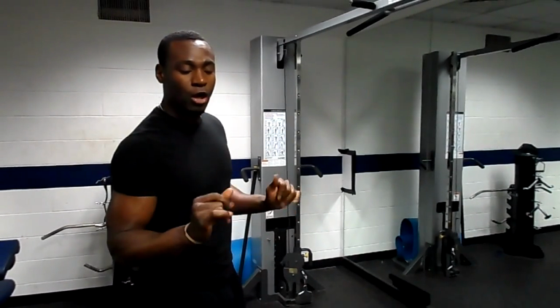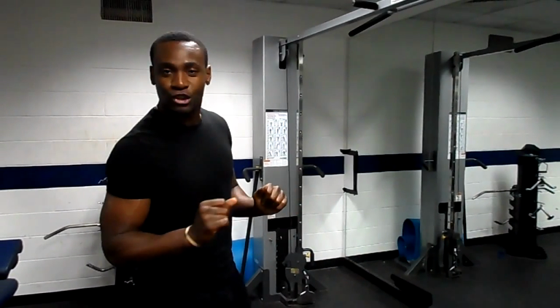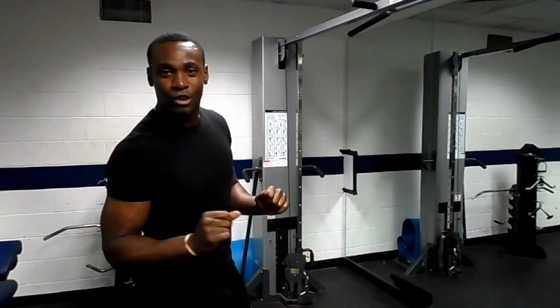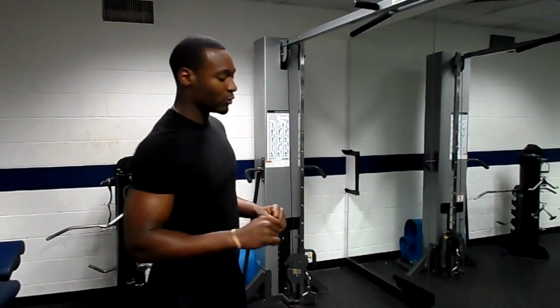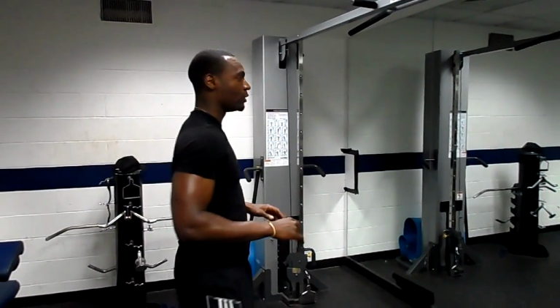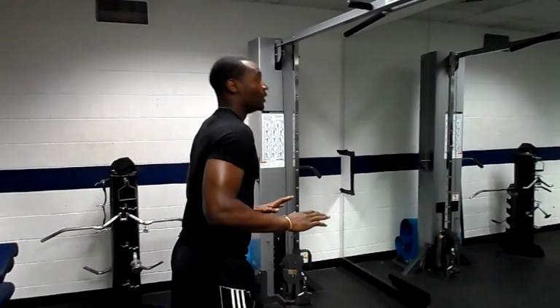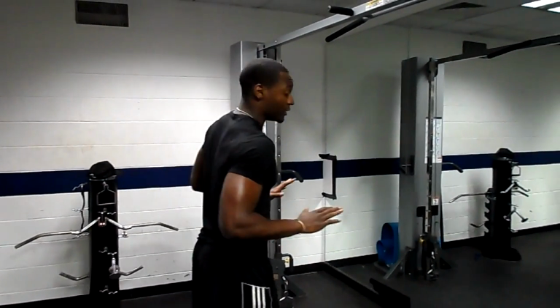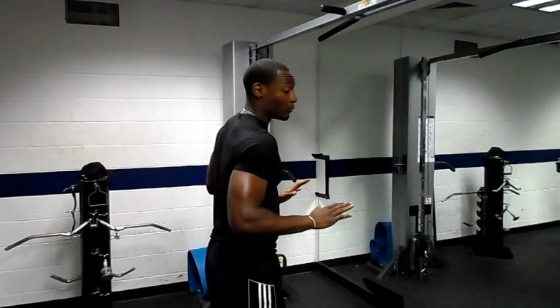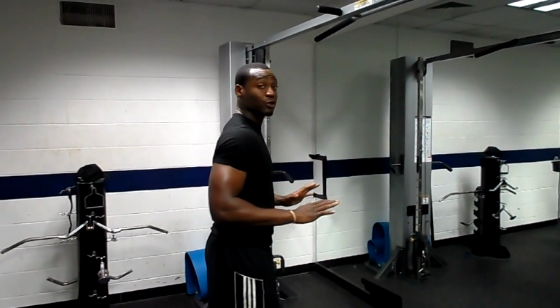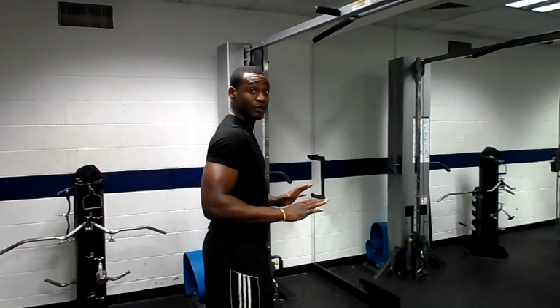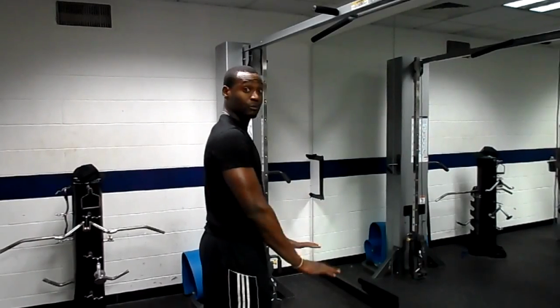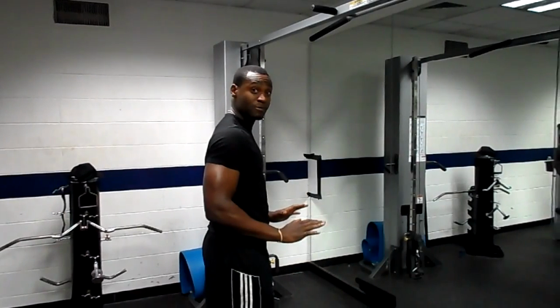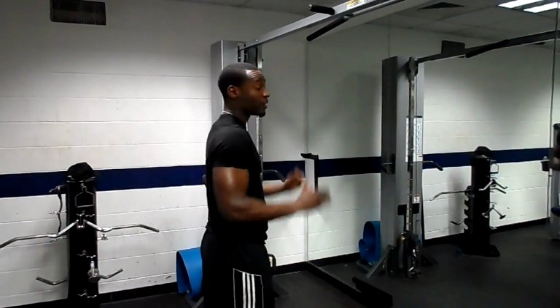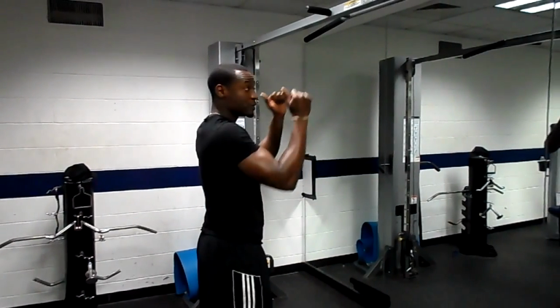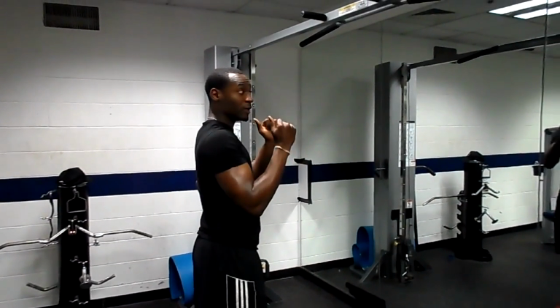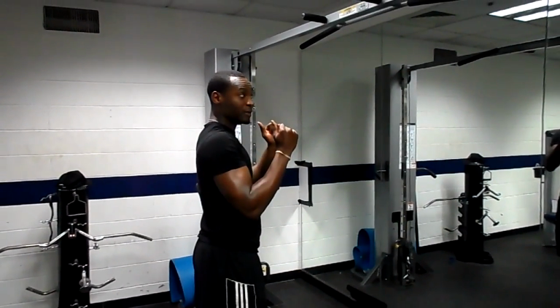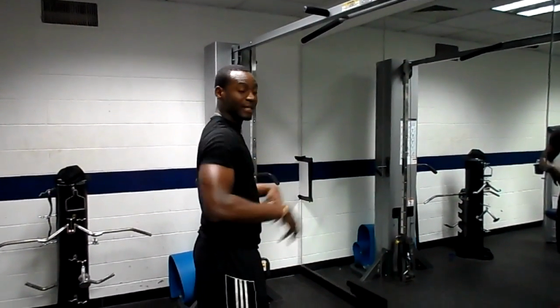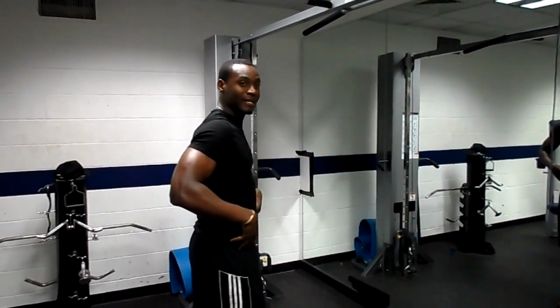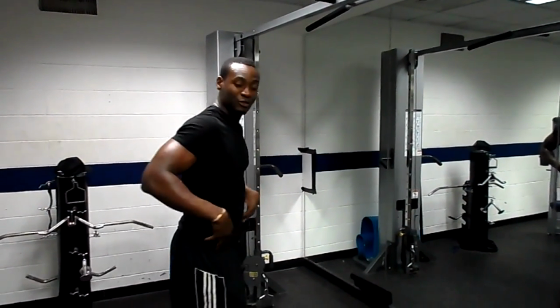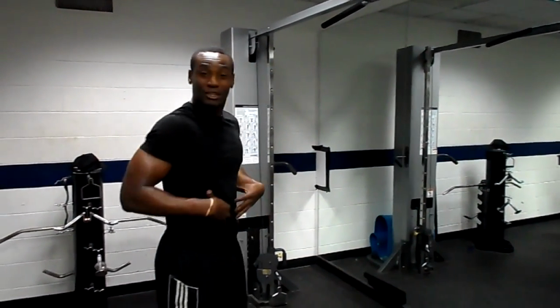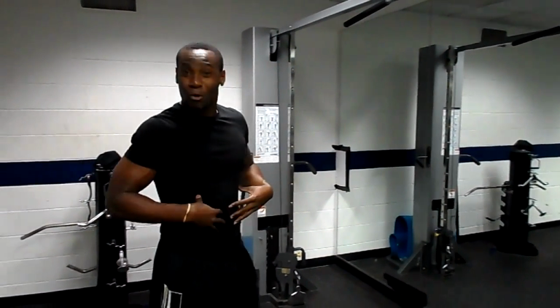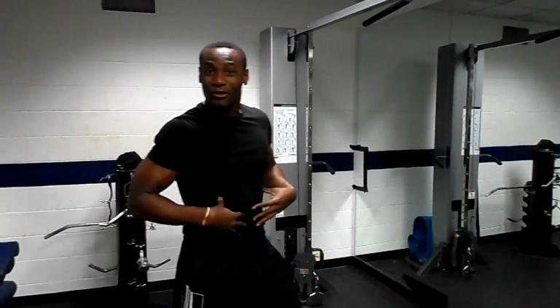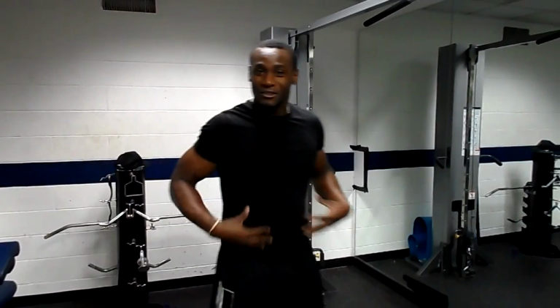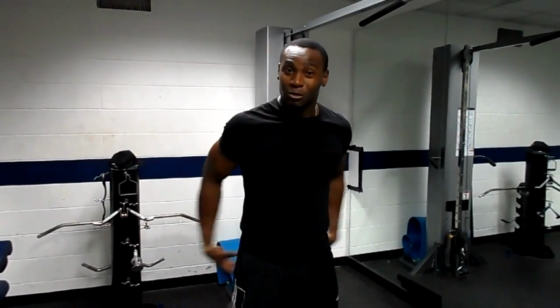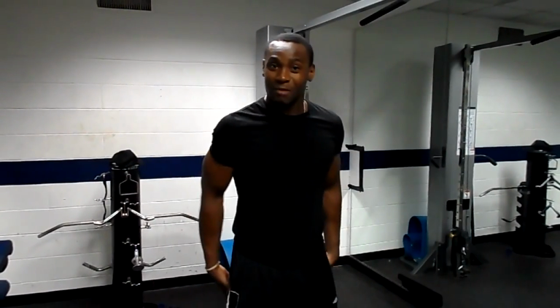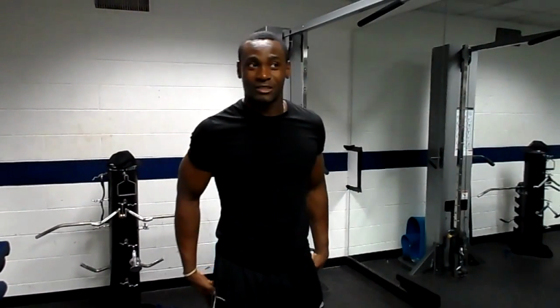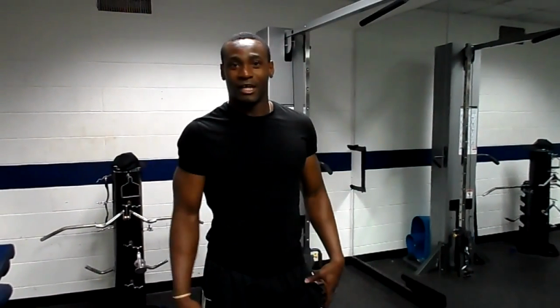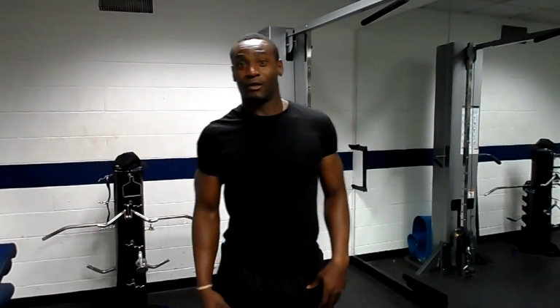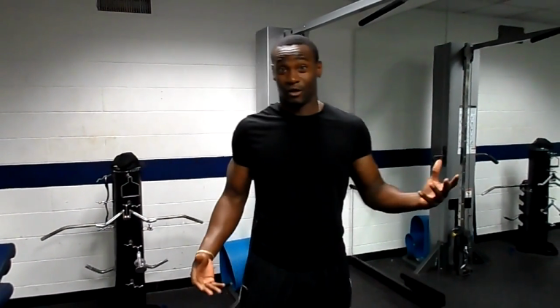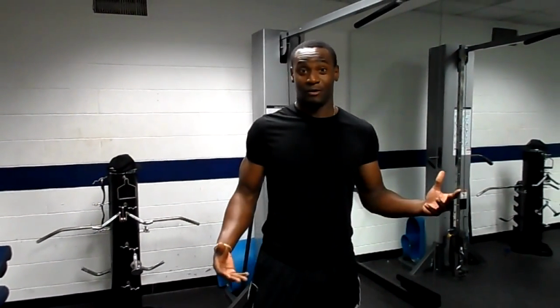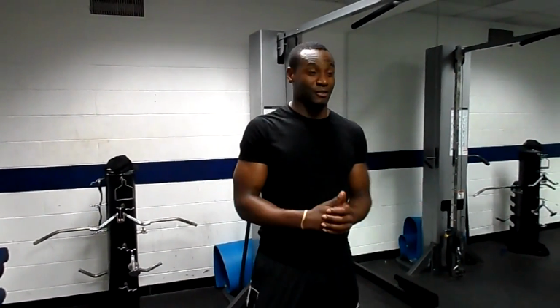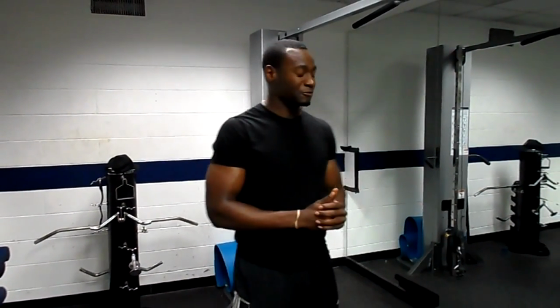Today I have a combination — what we're going to do first is some push ups, some pull ups, and then kick the legs off. So we're going to give you some core, some glutes, hamstrings, and all the above.